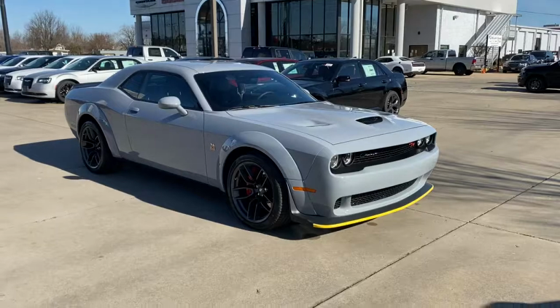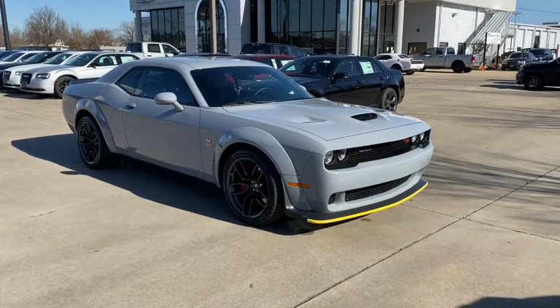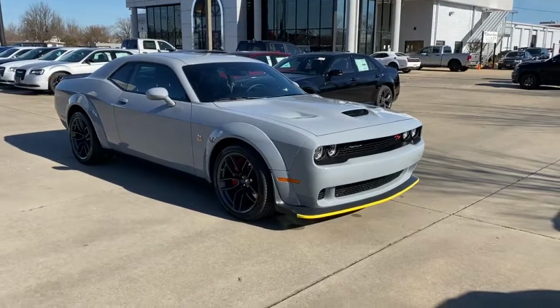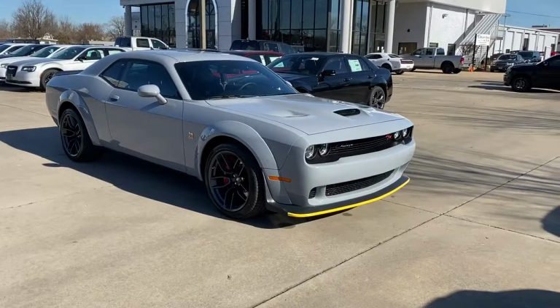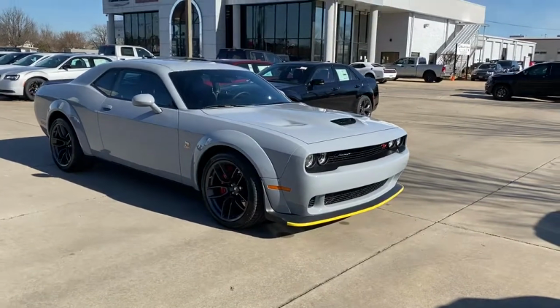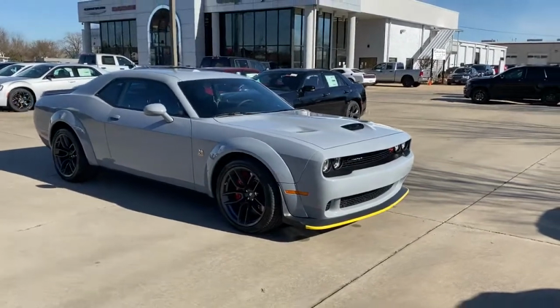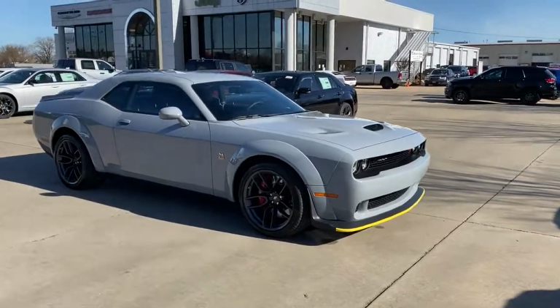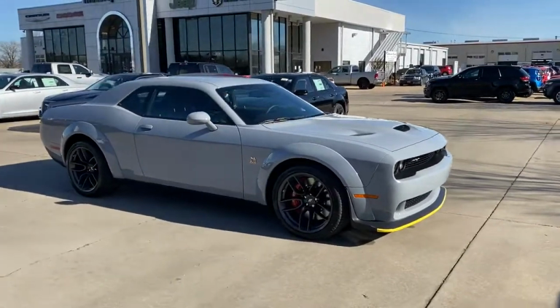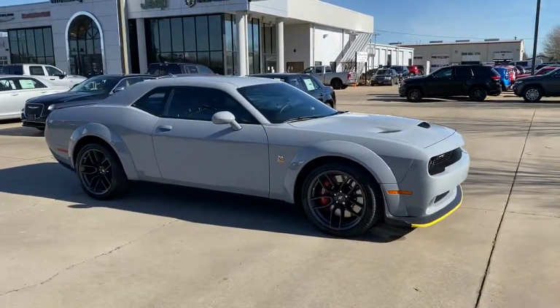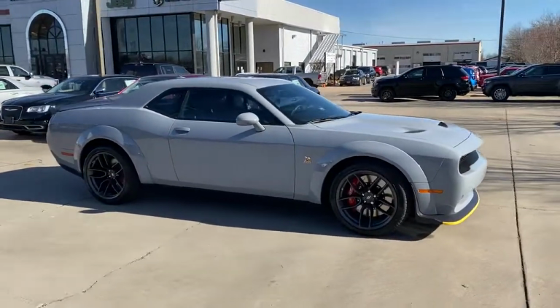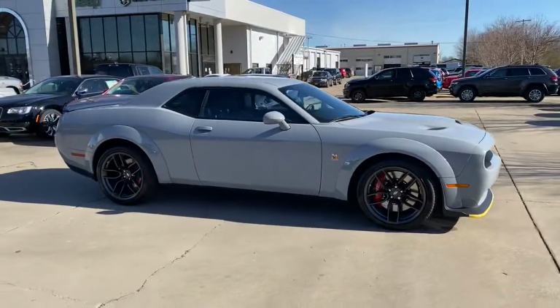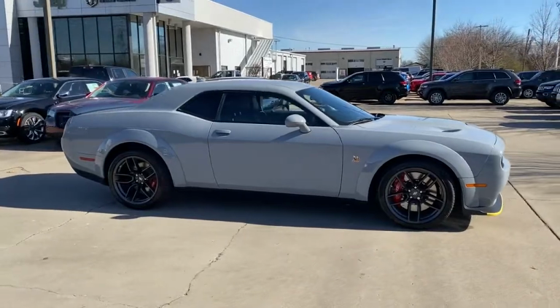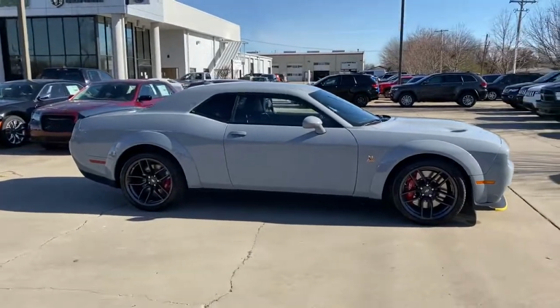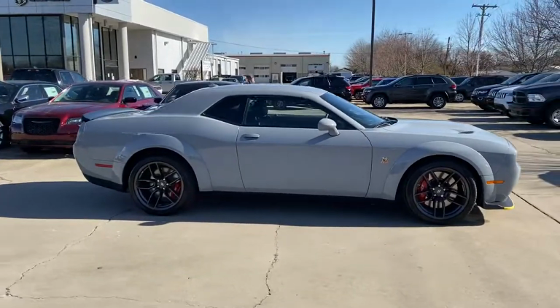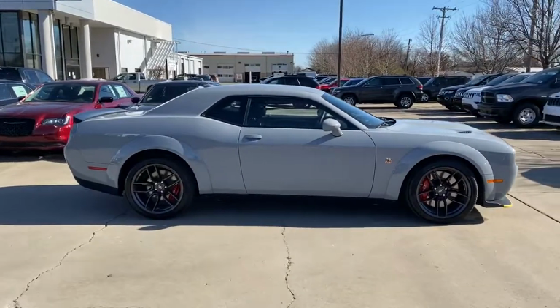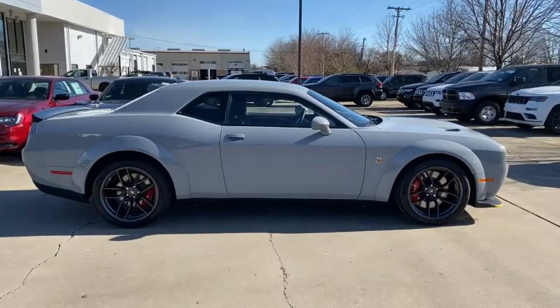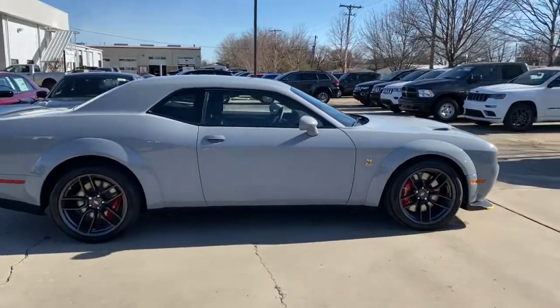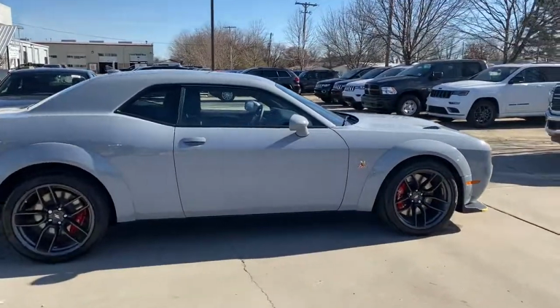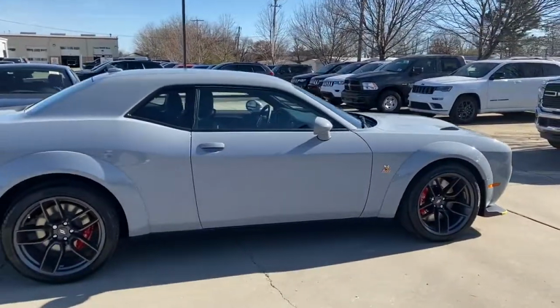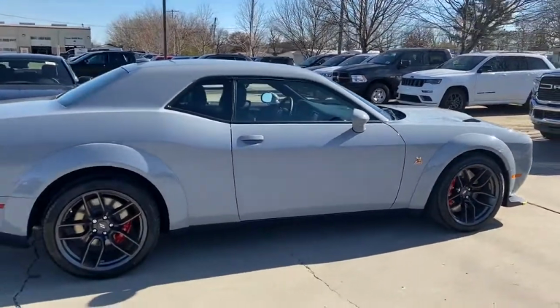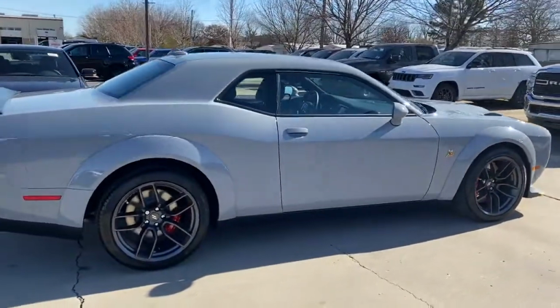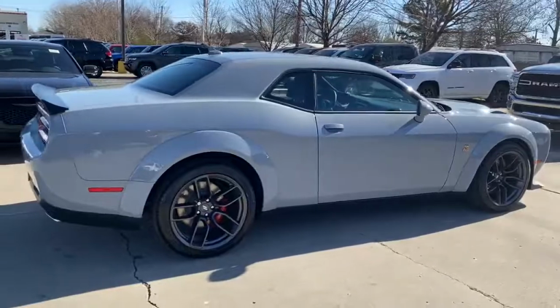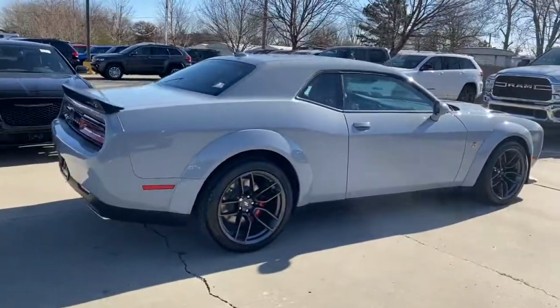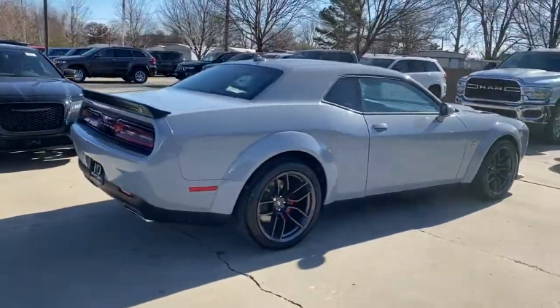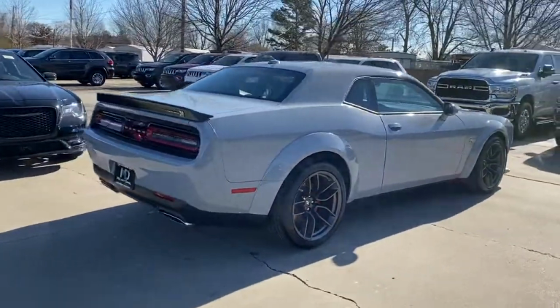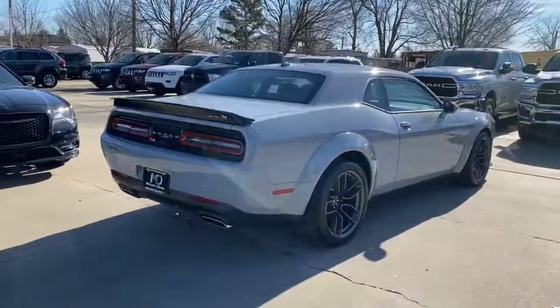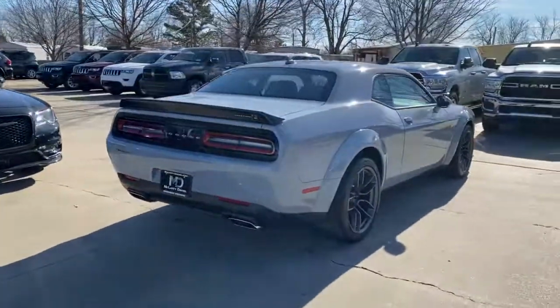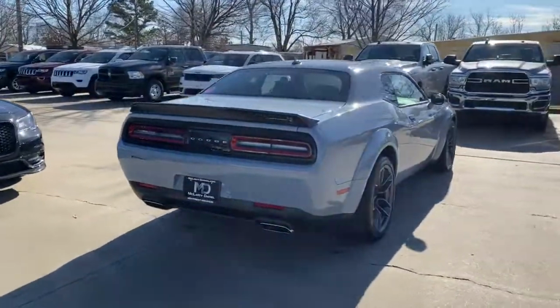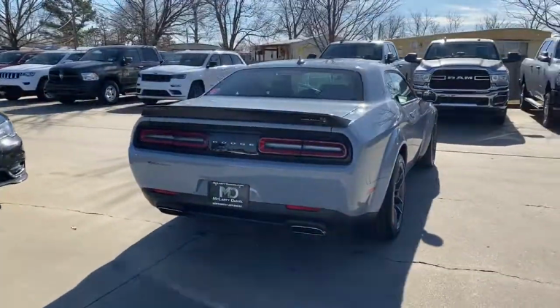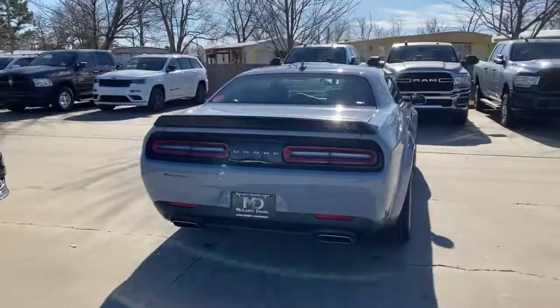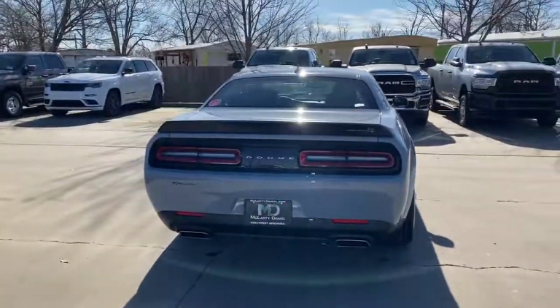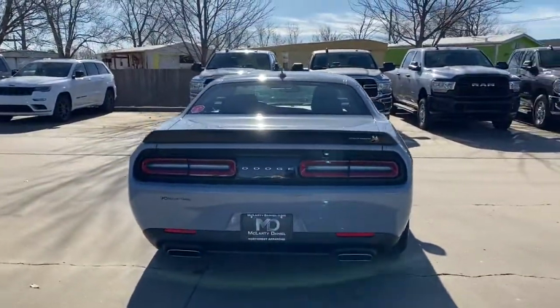Hop into the 2021 Dodge Challenger. The Challenger delivers menacing power, controlled handling, advanced cockpit technology, fine craftsmanship, interior comfort, and engineering that prioritizes safety and efficiency.